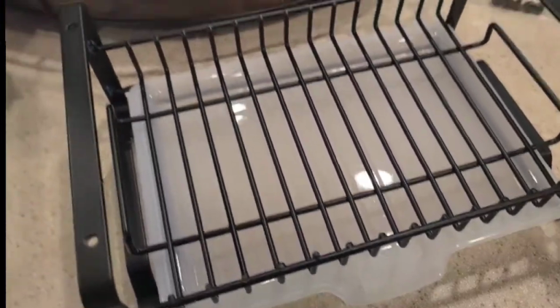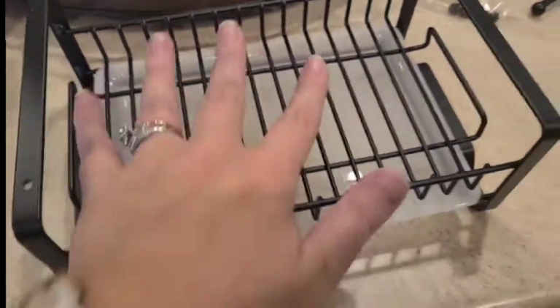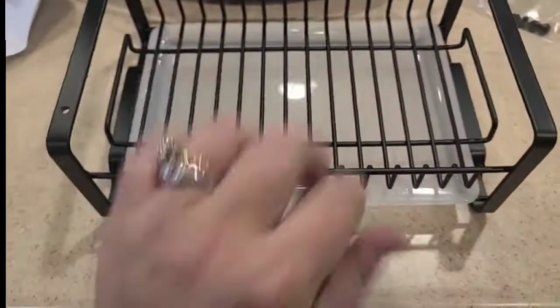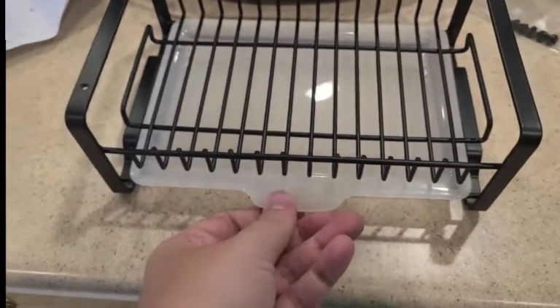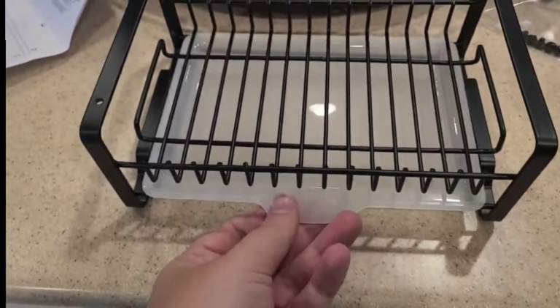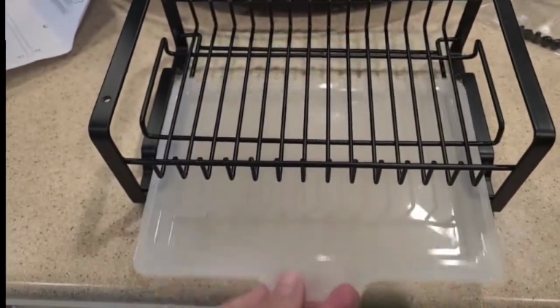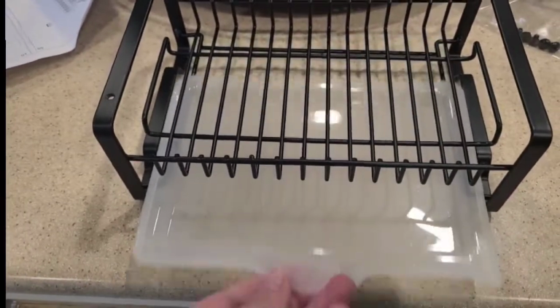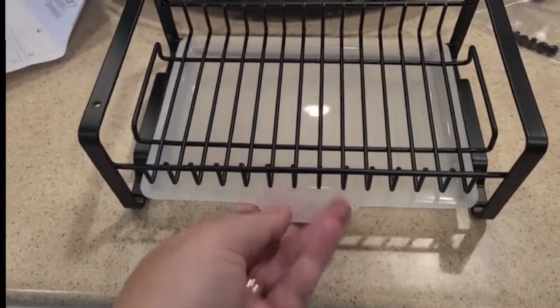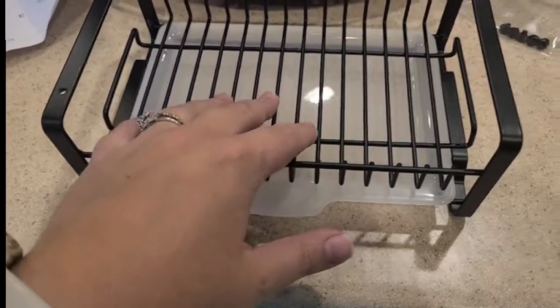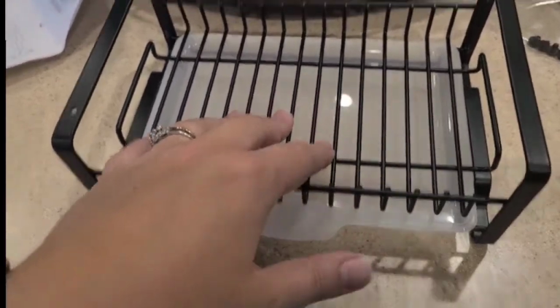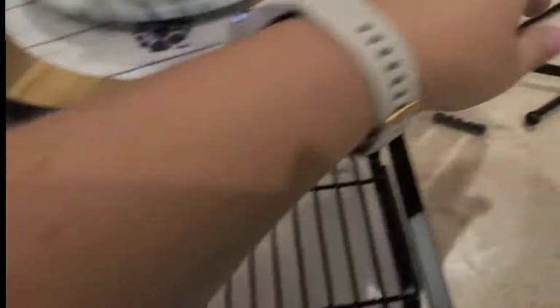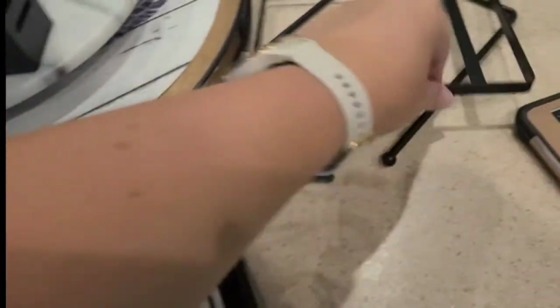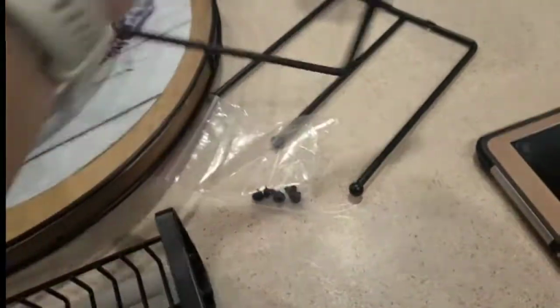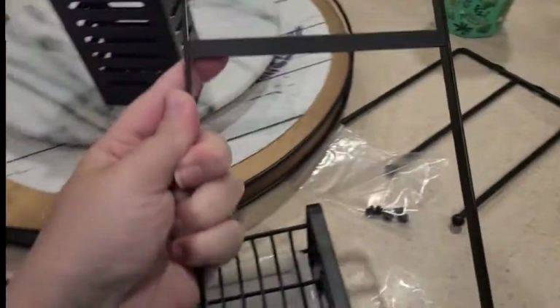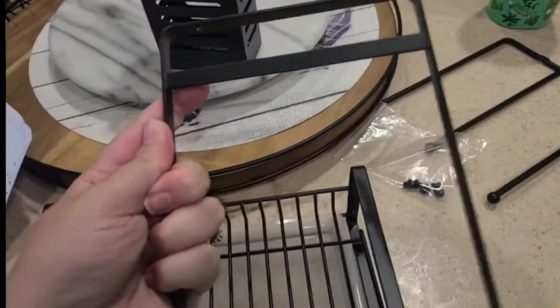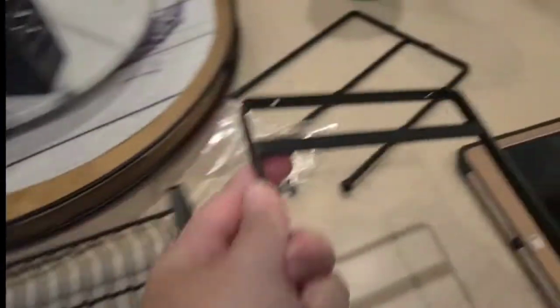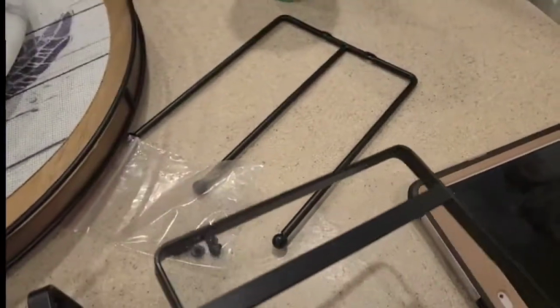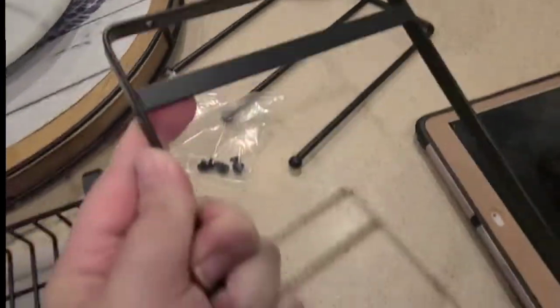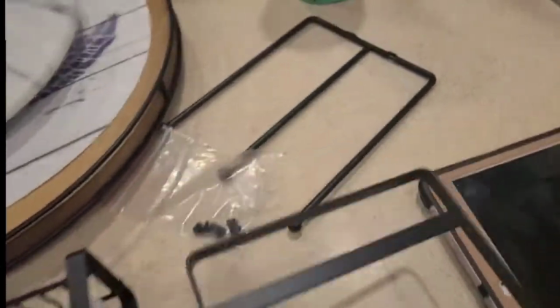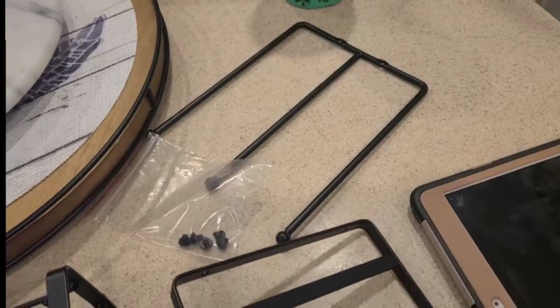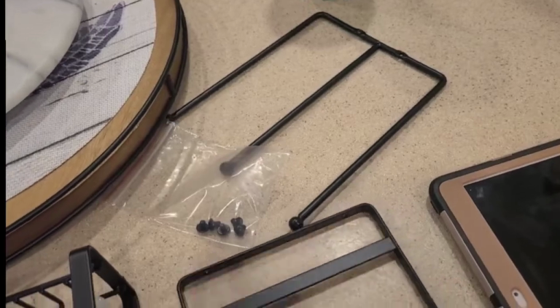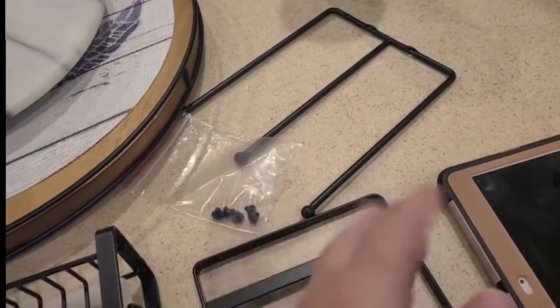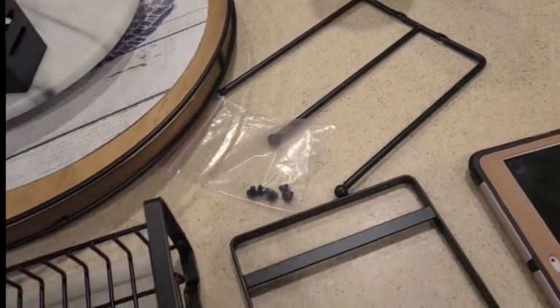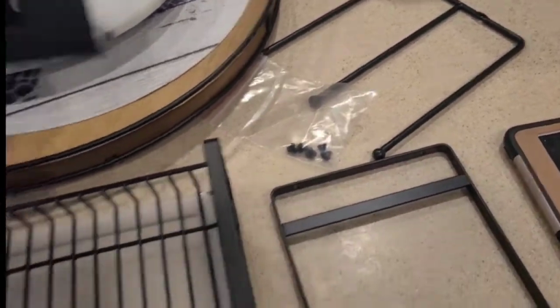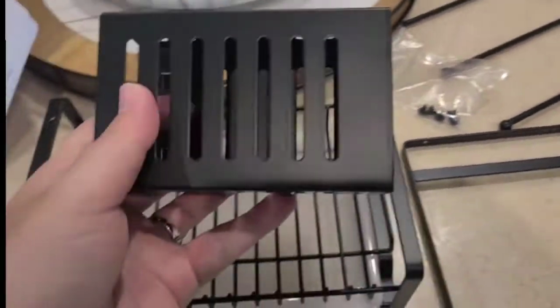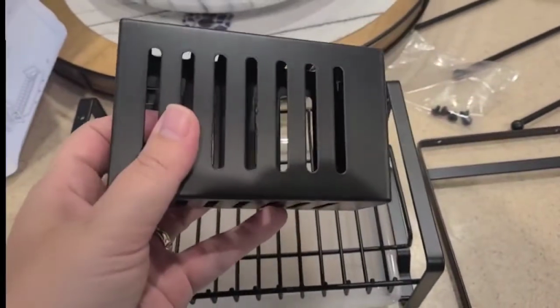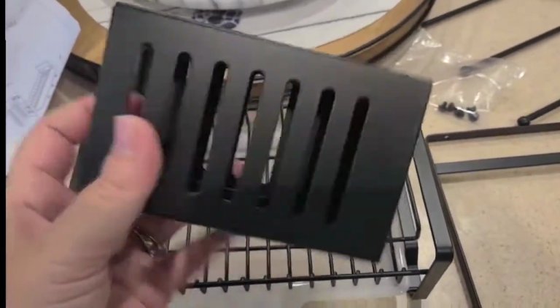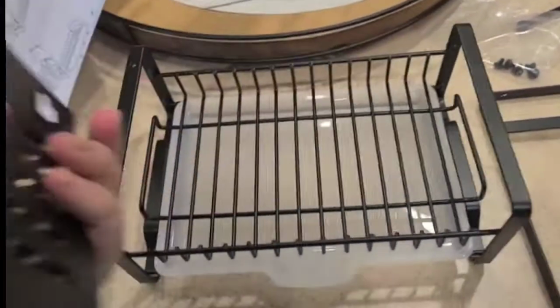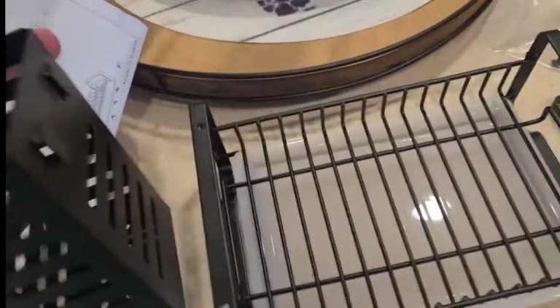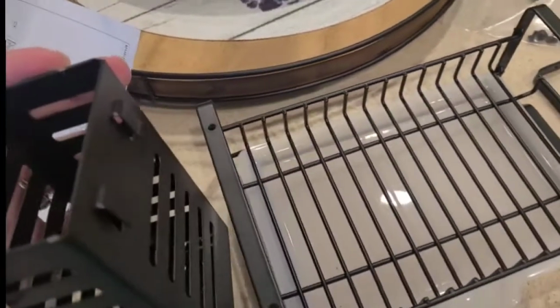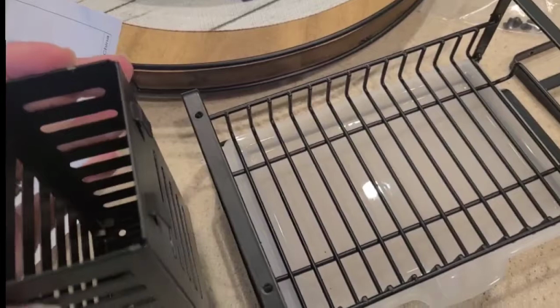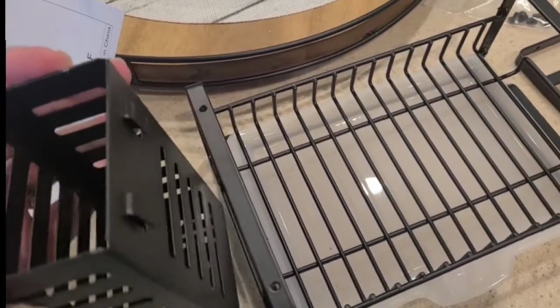You guys can see the base is already basically put together. It has this little plastic tray that comes out and can be cleaned. It also has a side piece and a top piece with some screws, as well as this piece right here that would fit on the back.